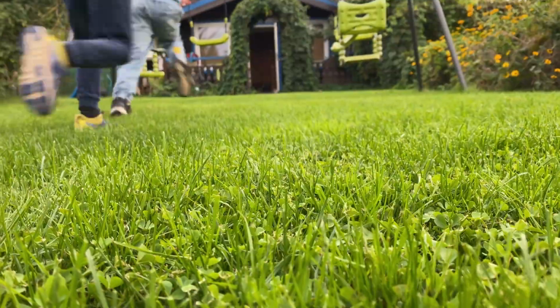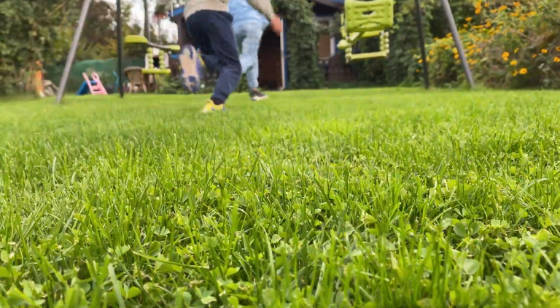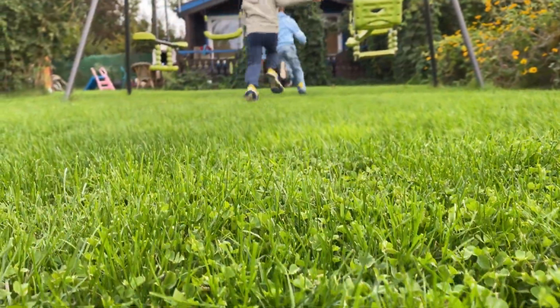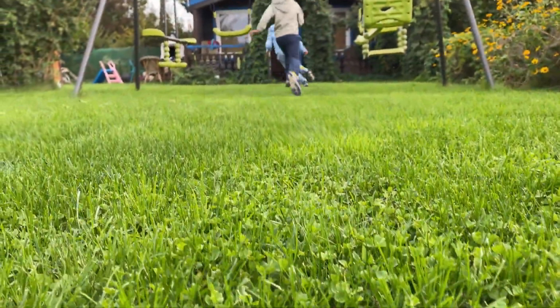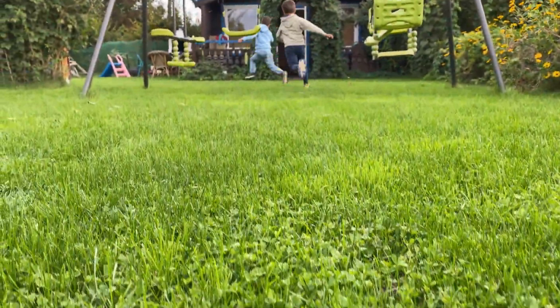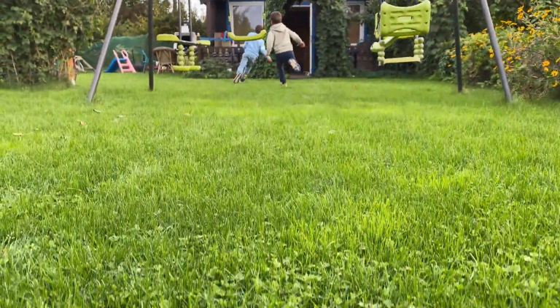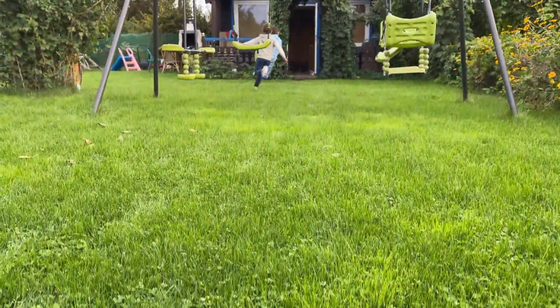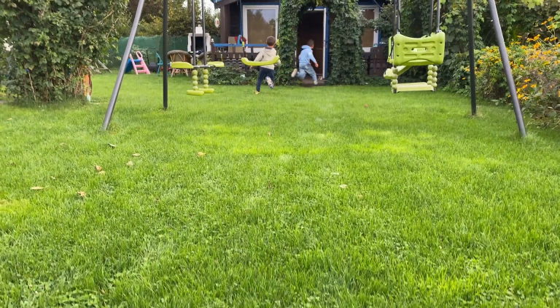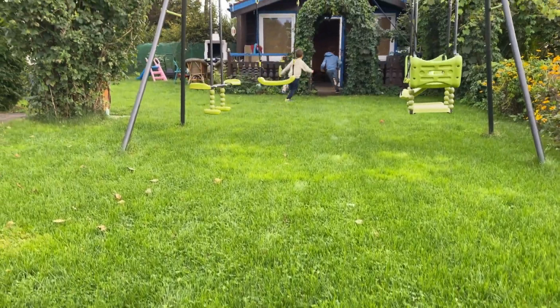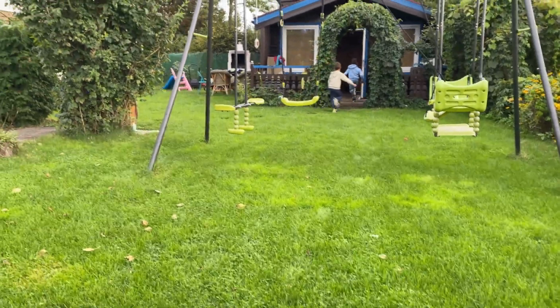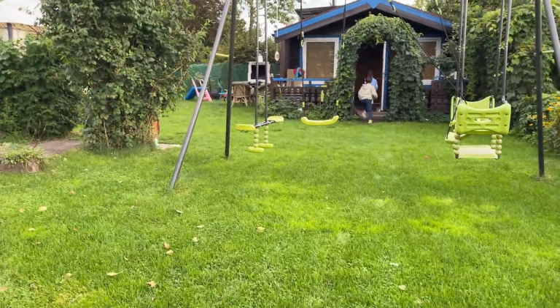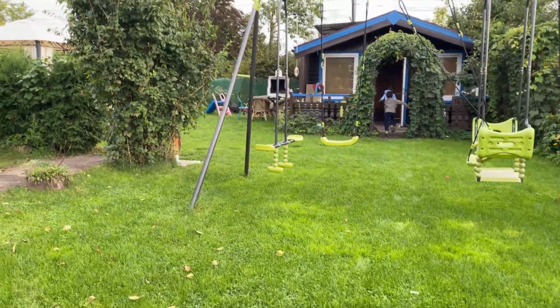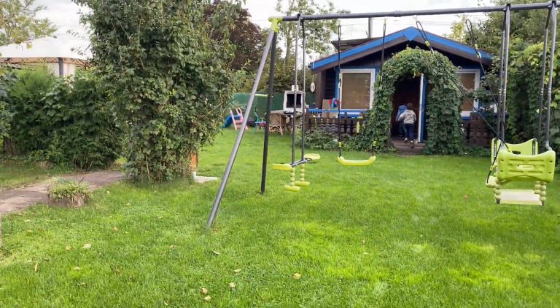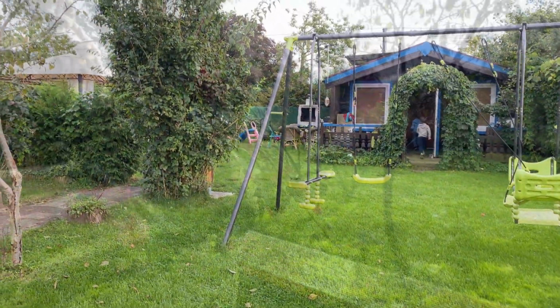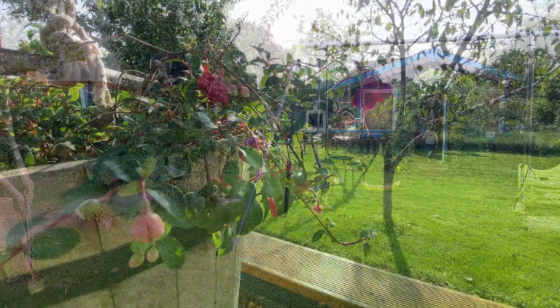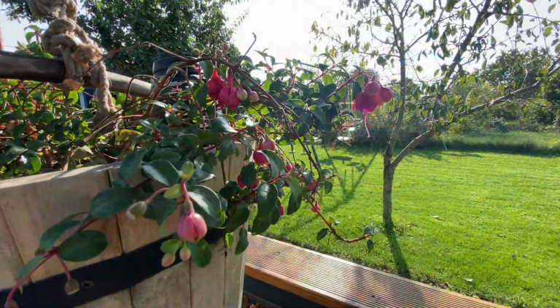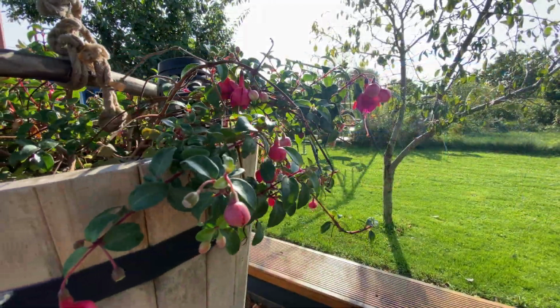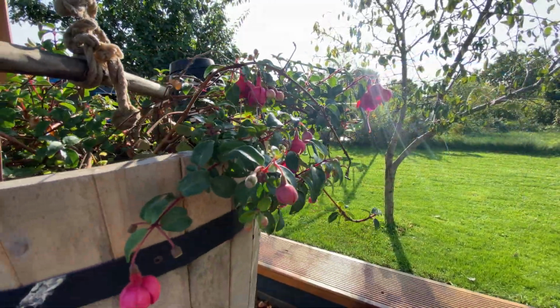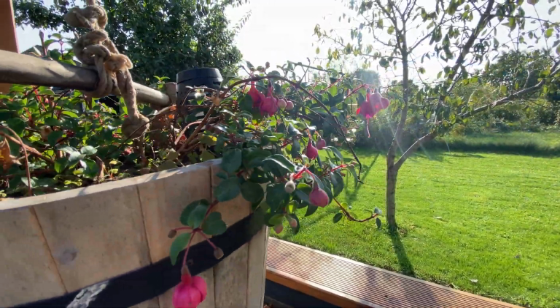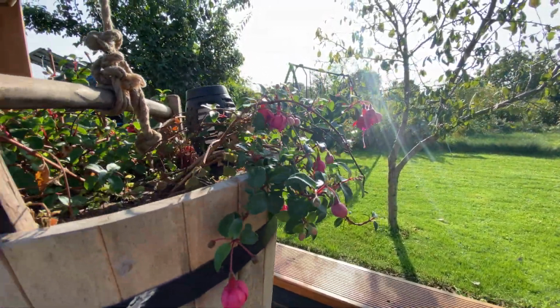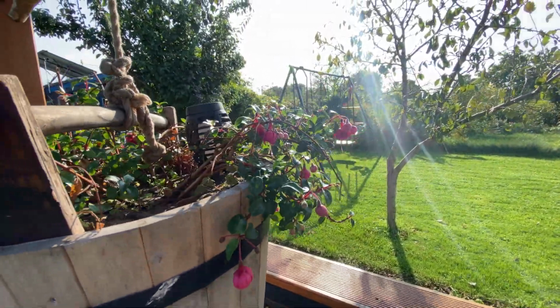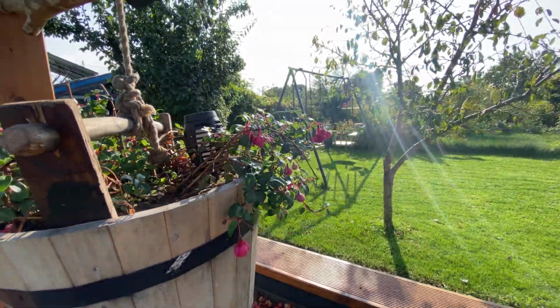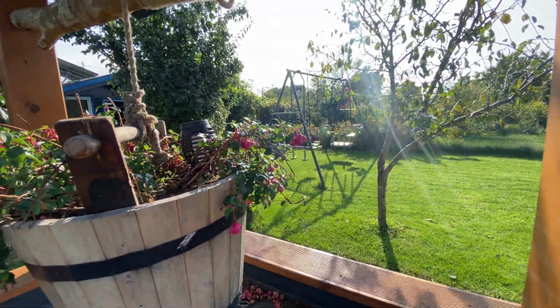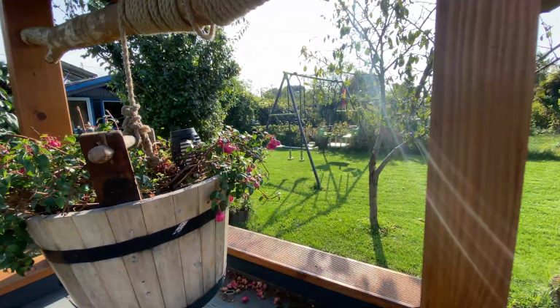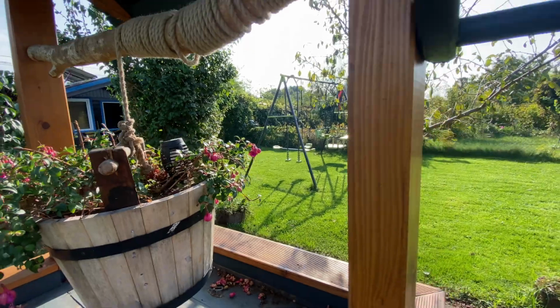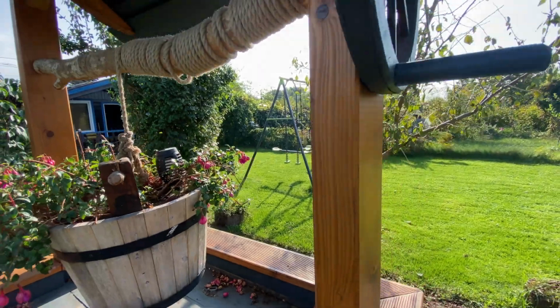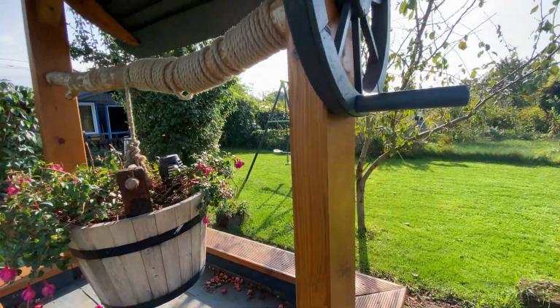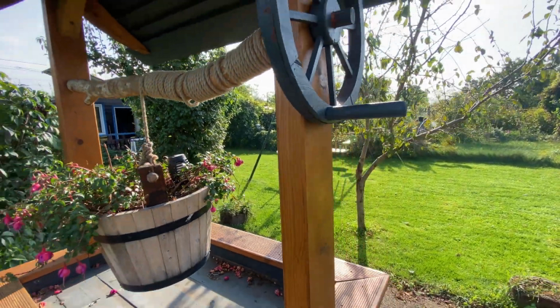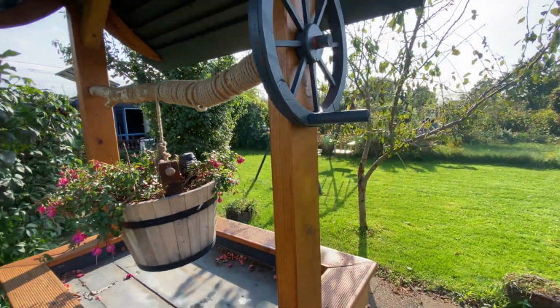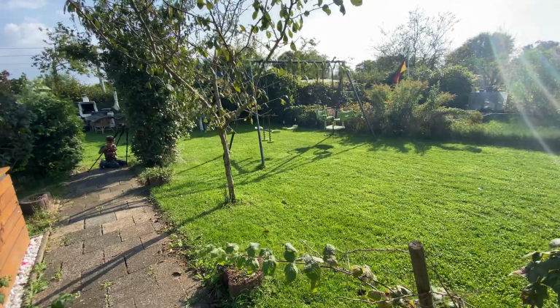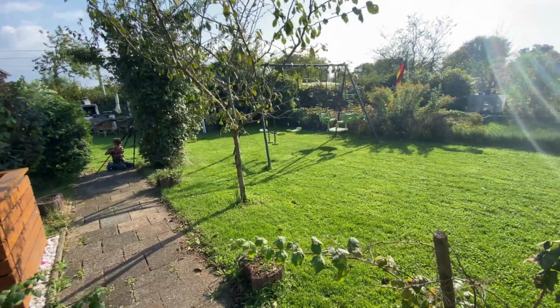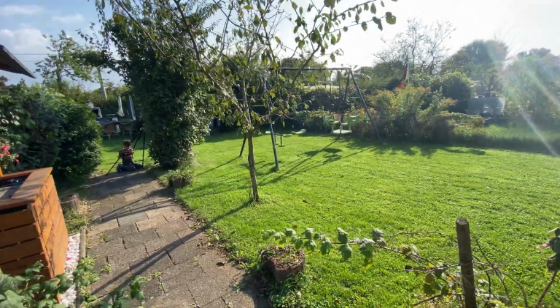So now I can sit back and relax while my garden stays green without lifting a finger. Let me know in the comments if you want to know more about the electronics and the source code.